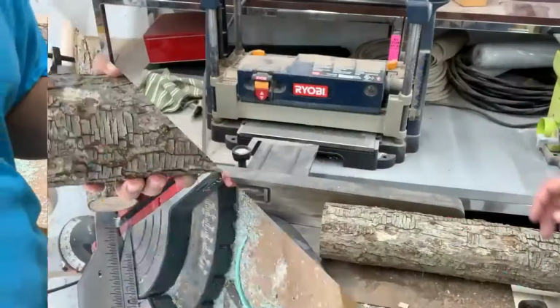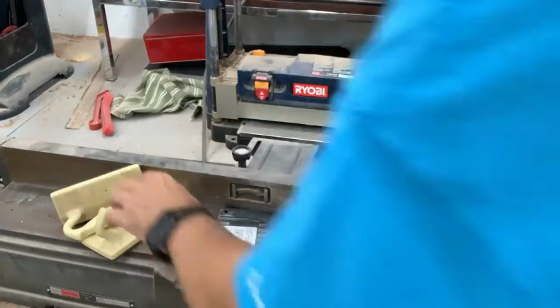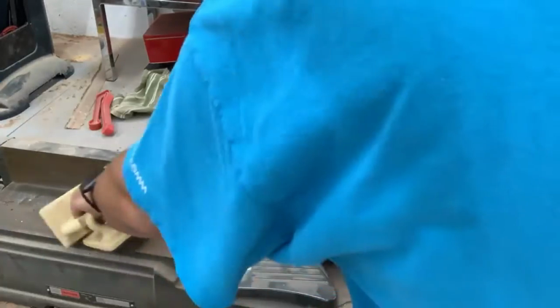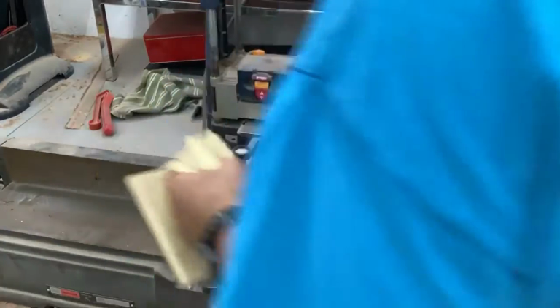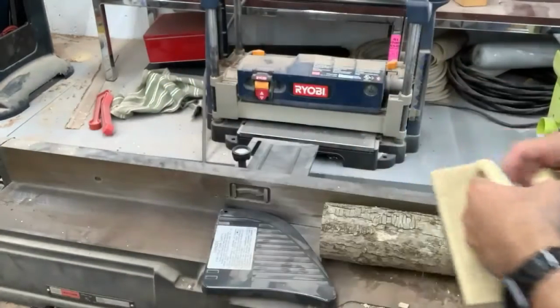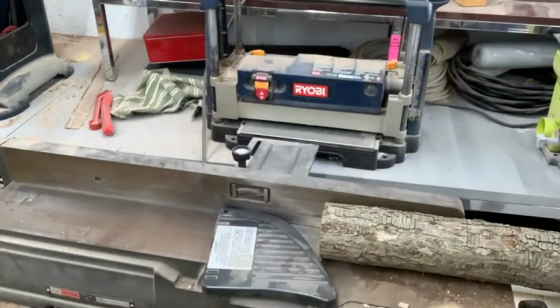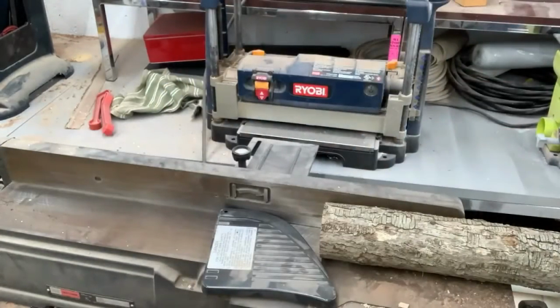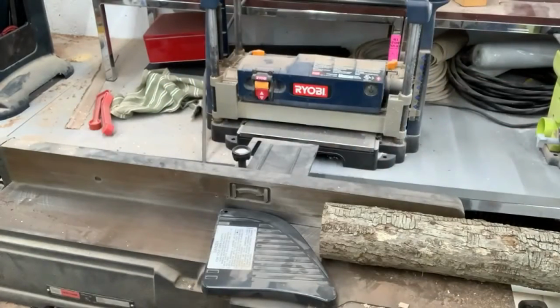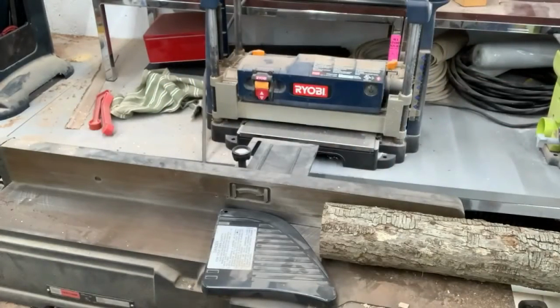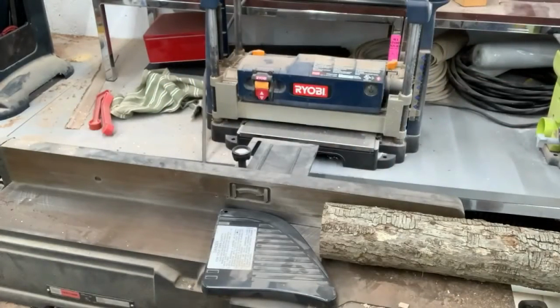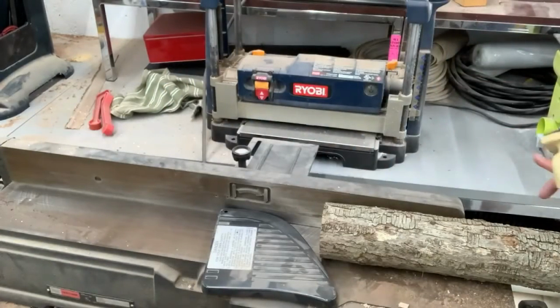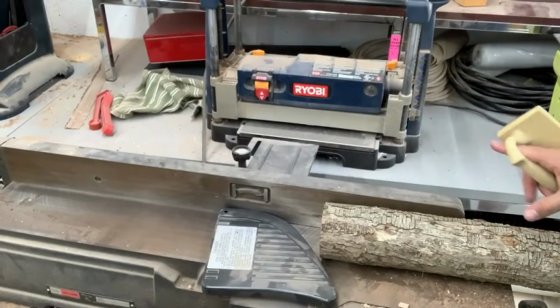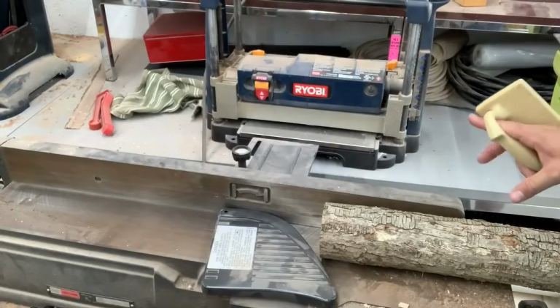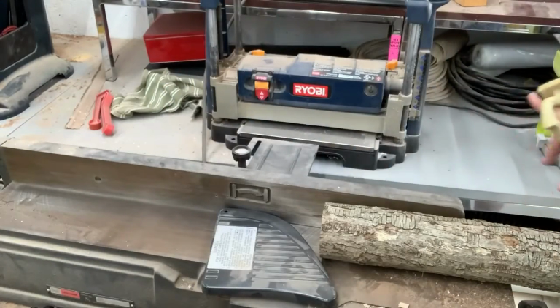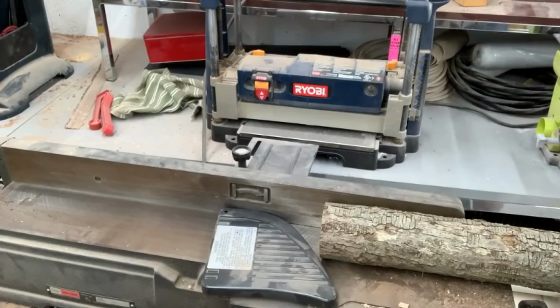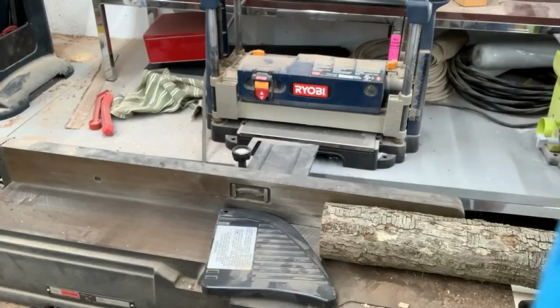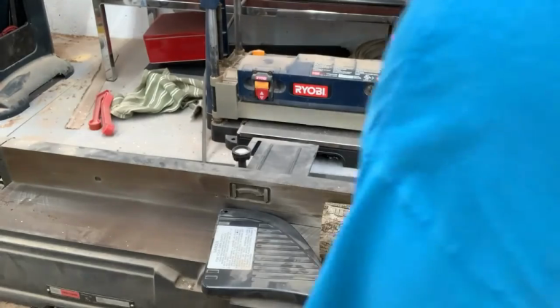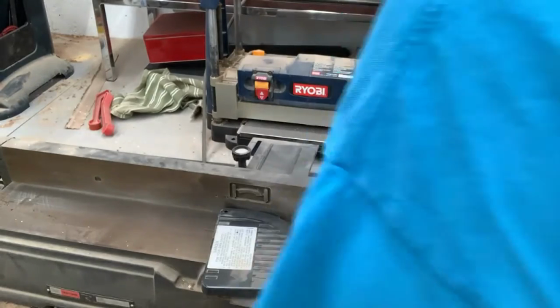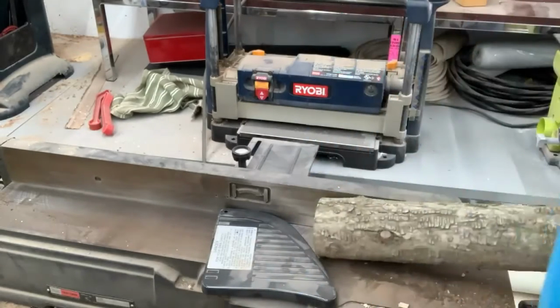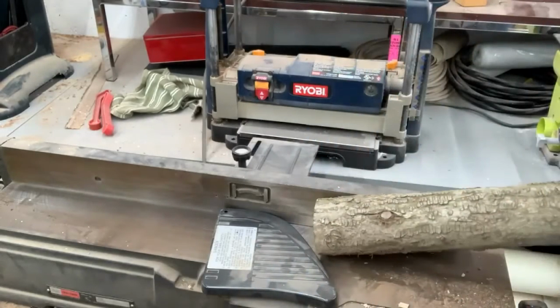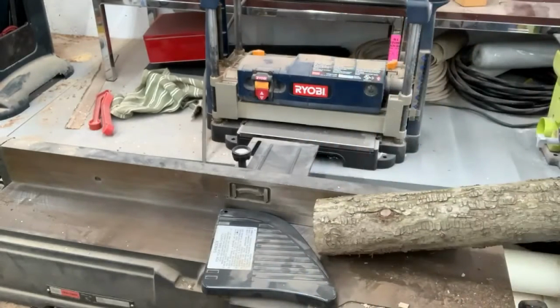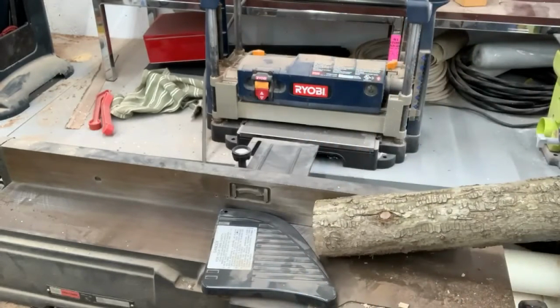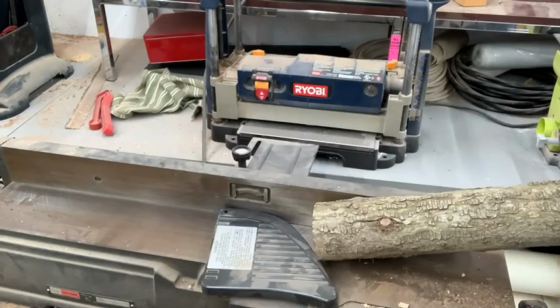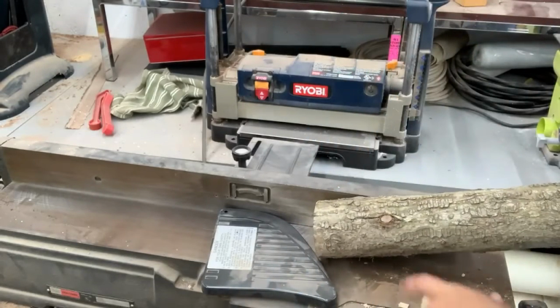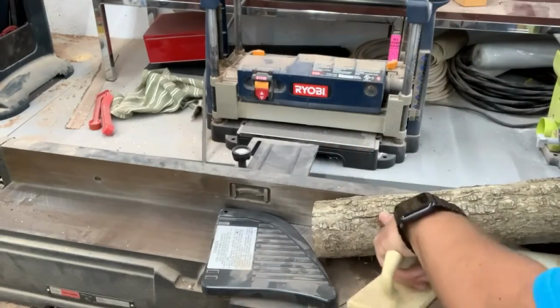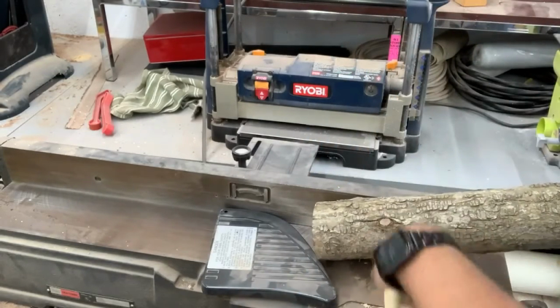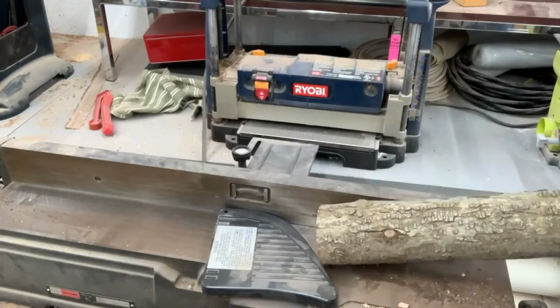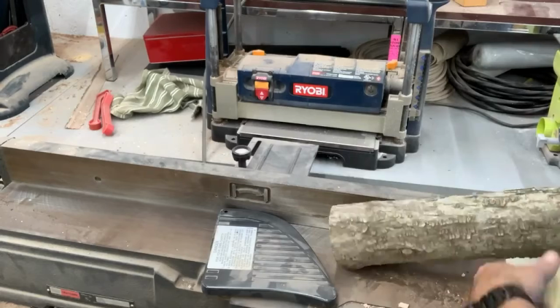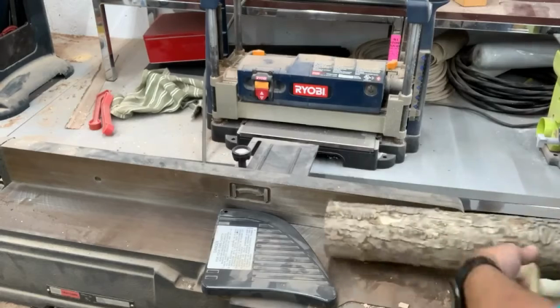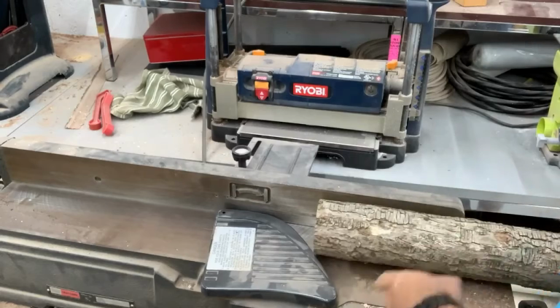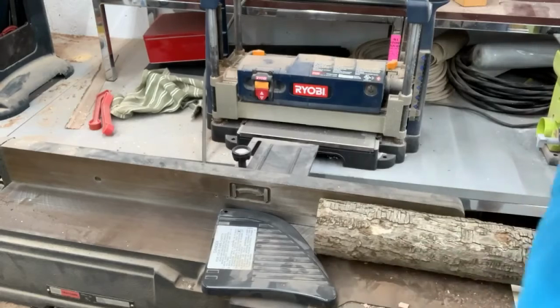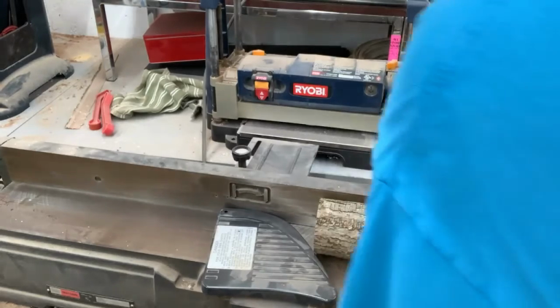All right, let's move back over to the bandsaw. I love the bandsaw but I want to run this through the jointer a little bit to get a flat edge on it, that way it doesn't spin on me when I put it in the saw. I don't really care where there's a little material cut off, so we'll try to take that flat.